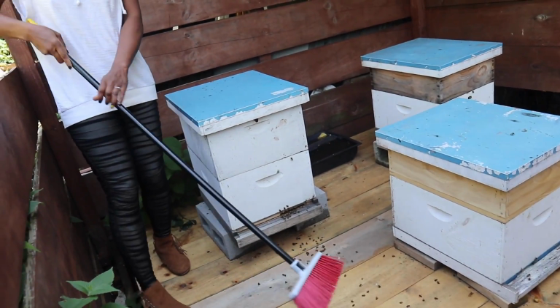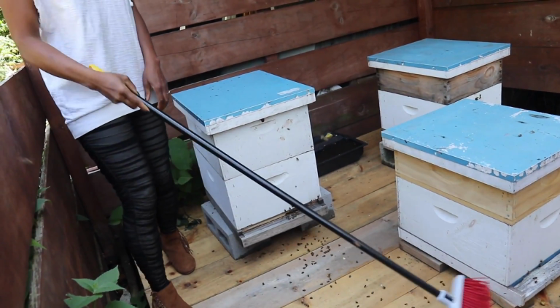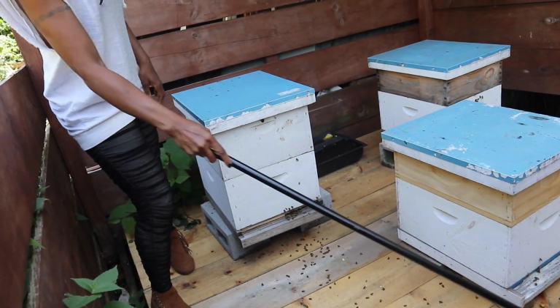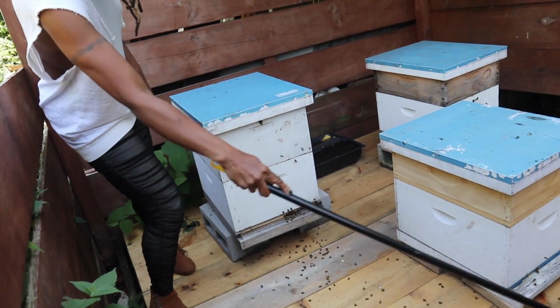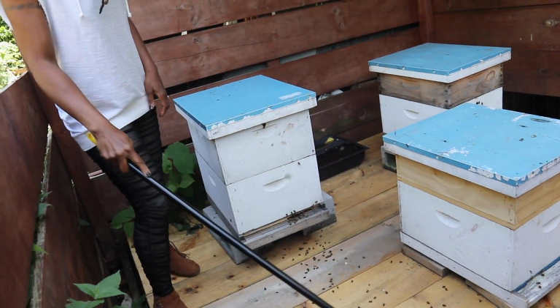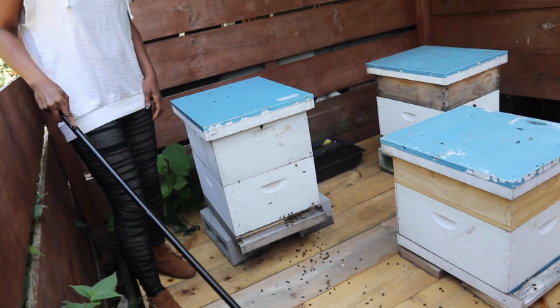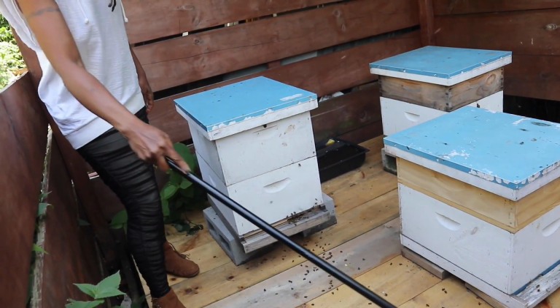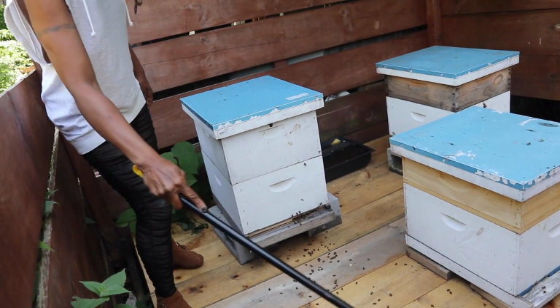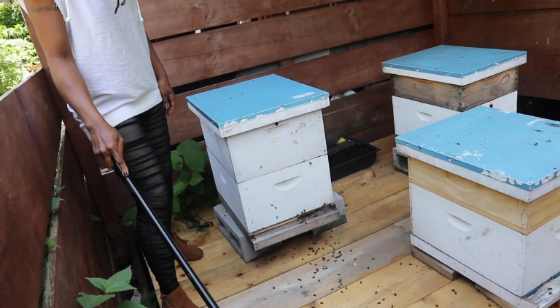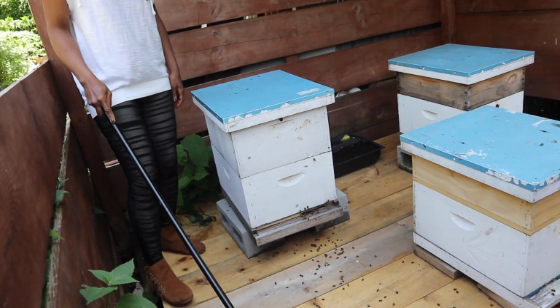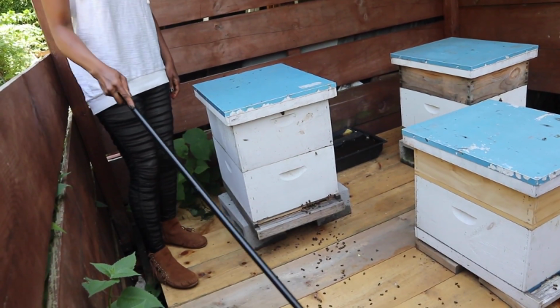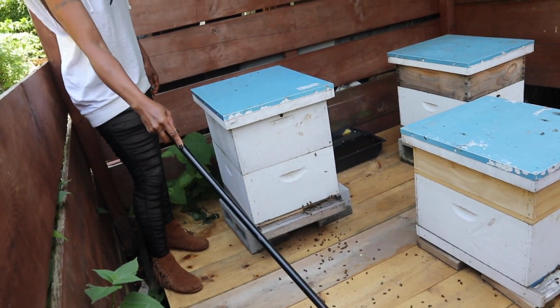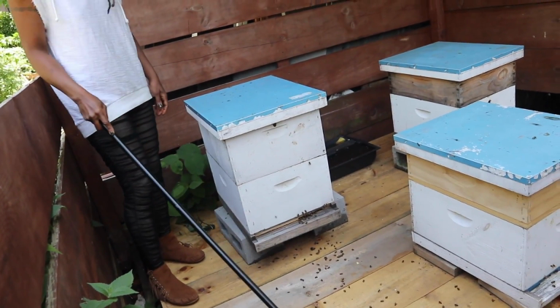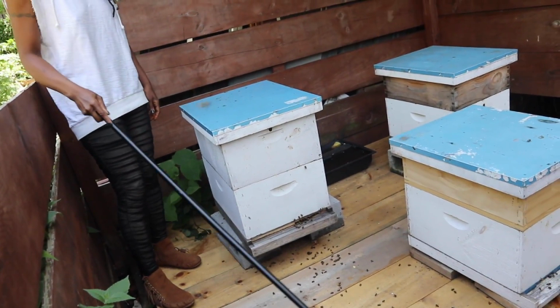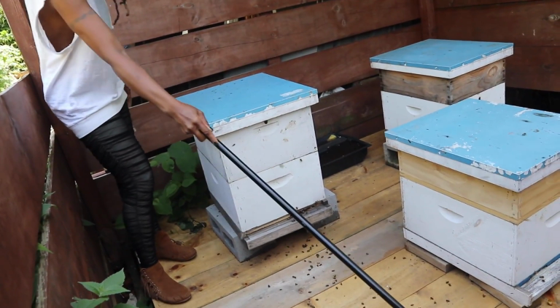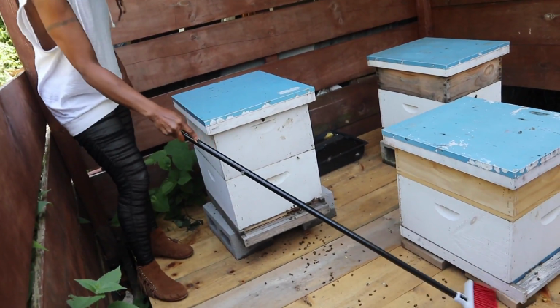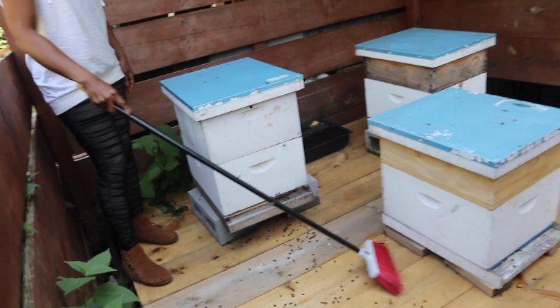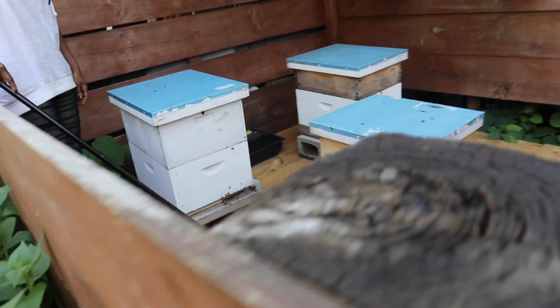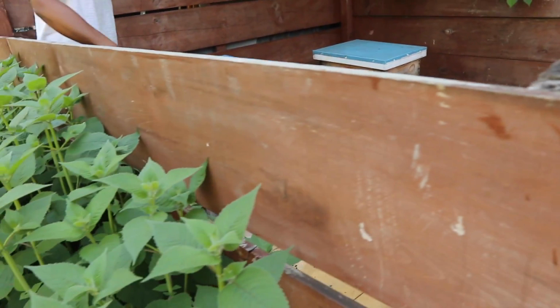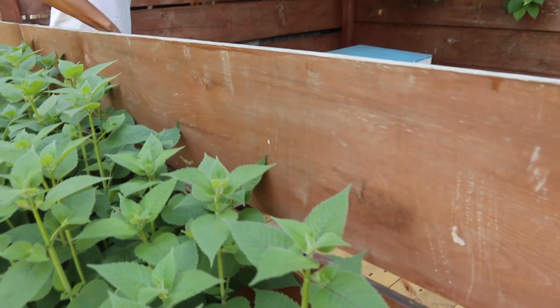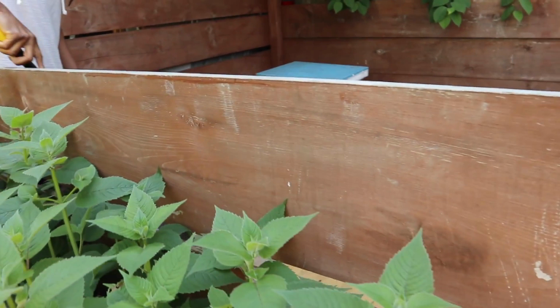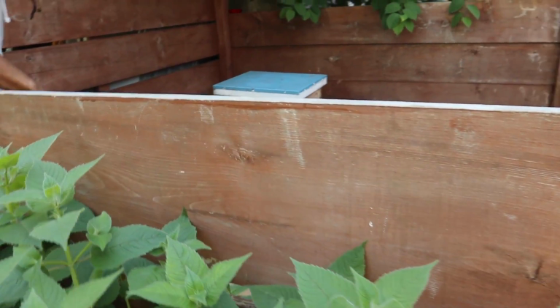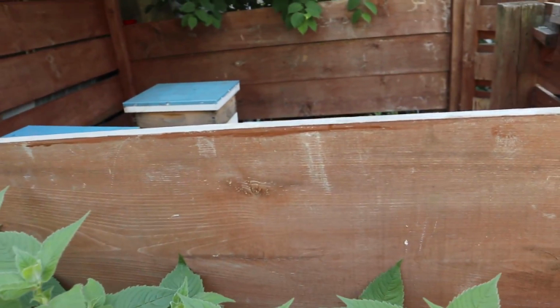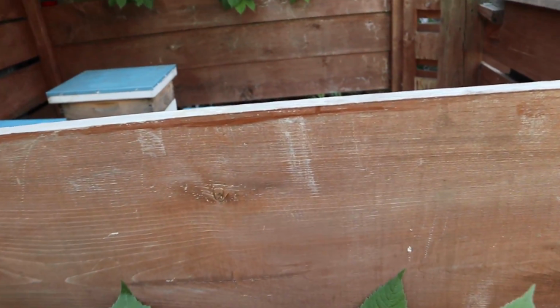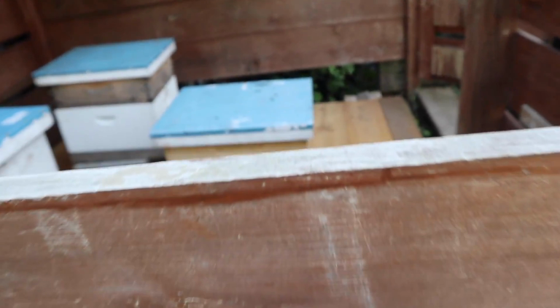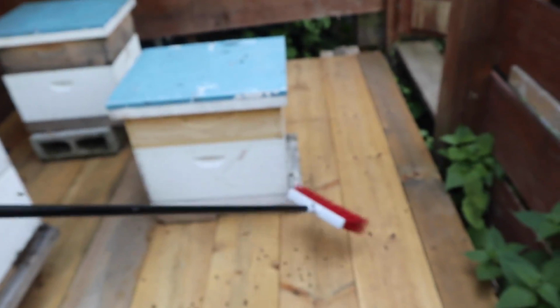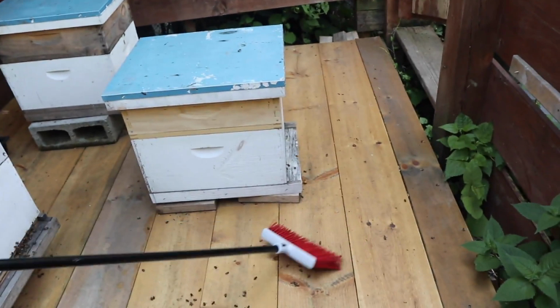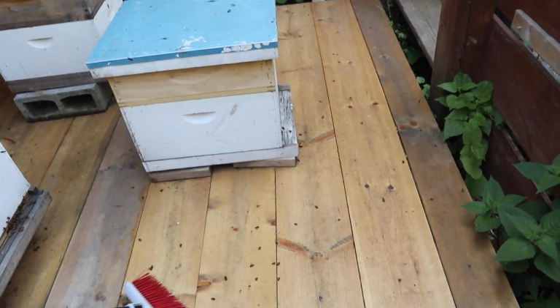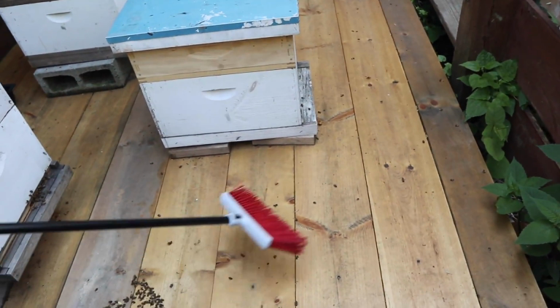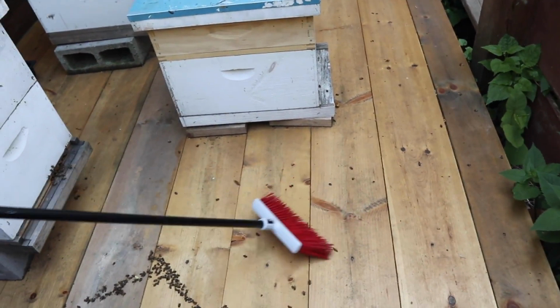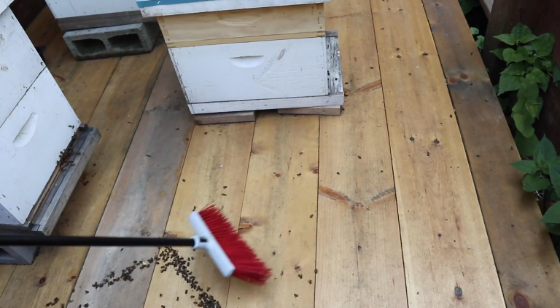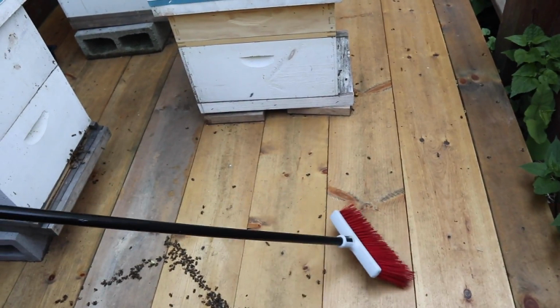What are the queen species you have again? Italian. This one is Italian, that's Carniolan, and that's Sasquatch — Sasprata. Okay. I believe in Jamaica ours is an Italian strain or something. Yeah, that sounds about right. But there are a few dead bees at the front.